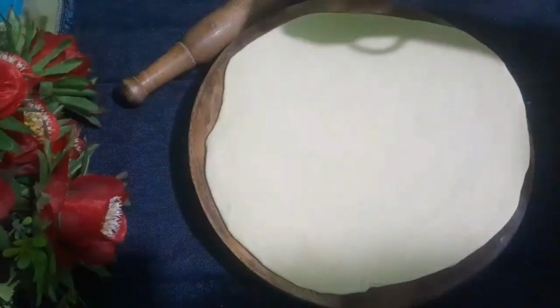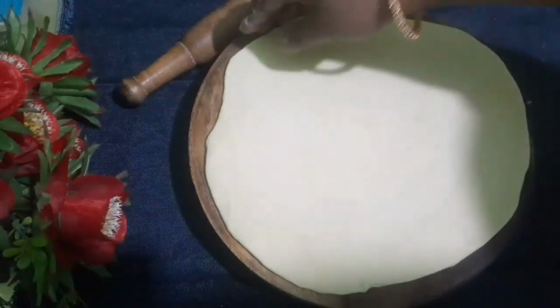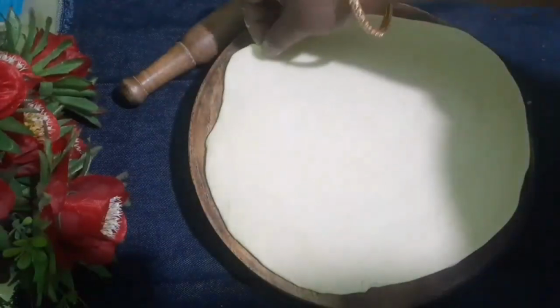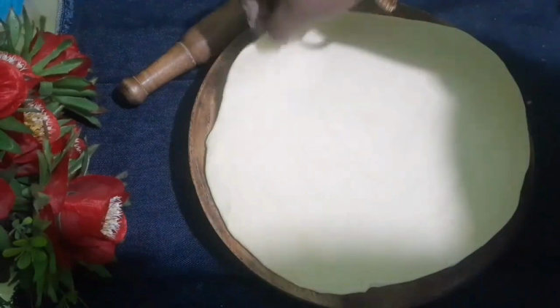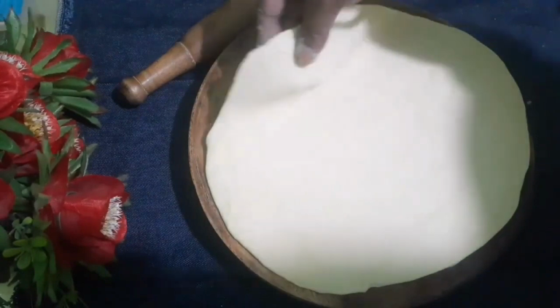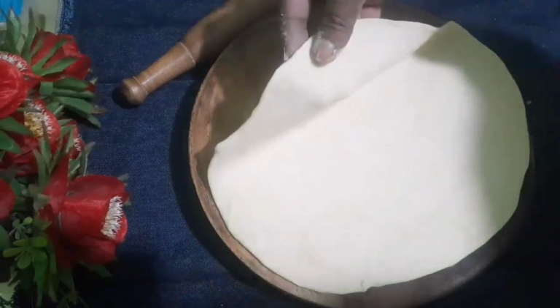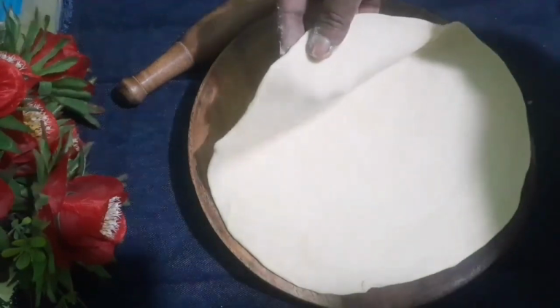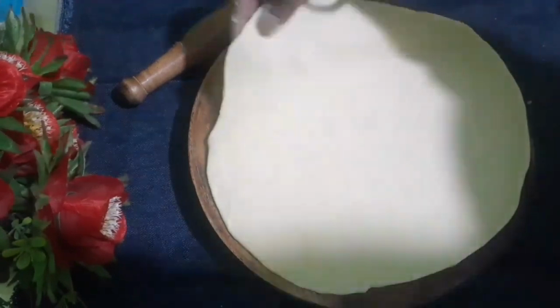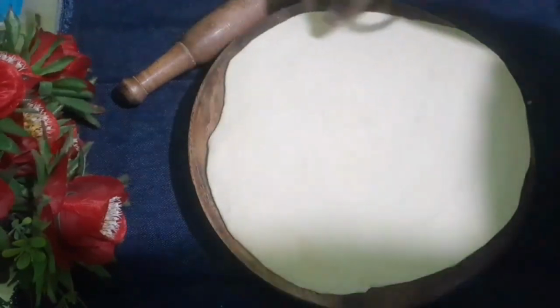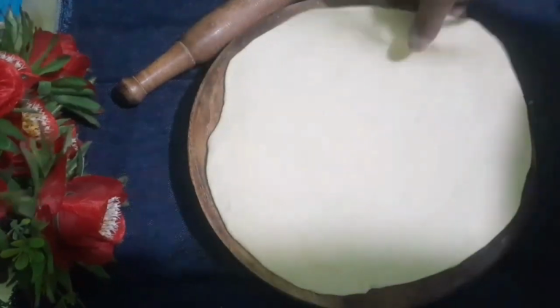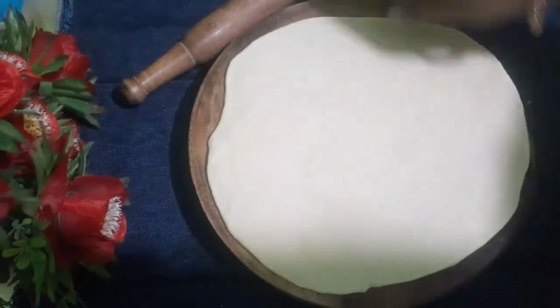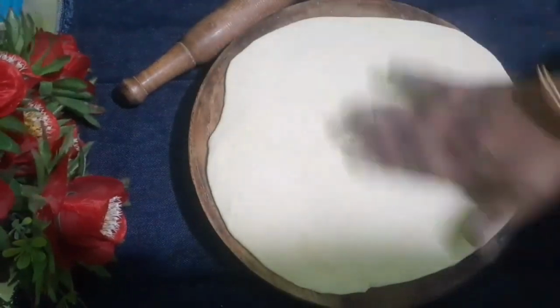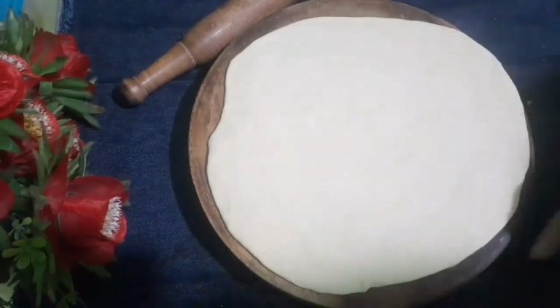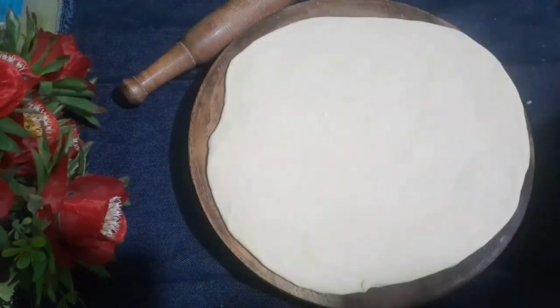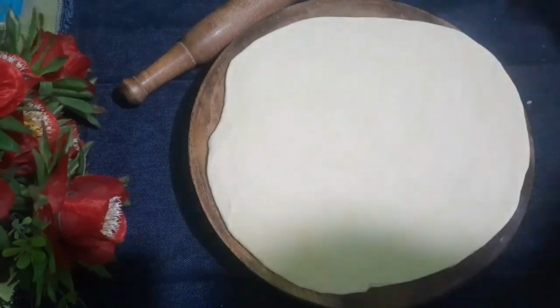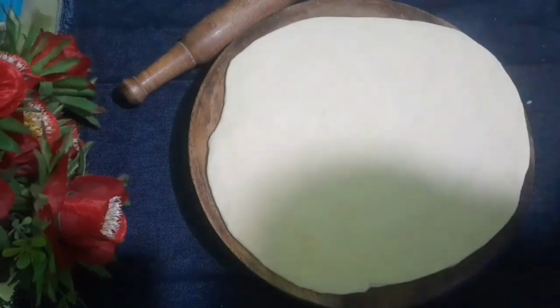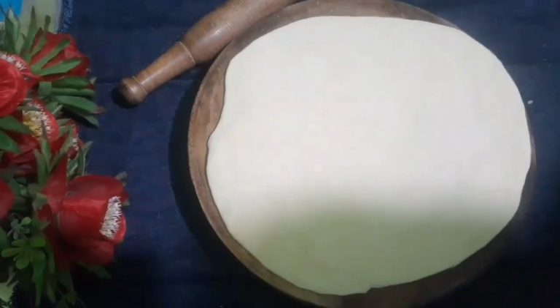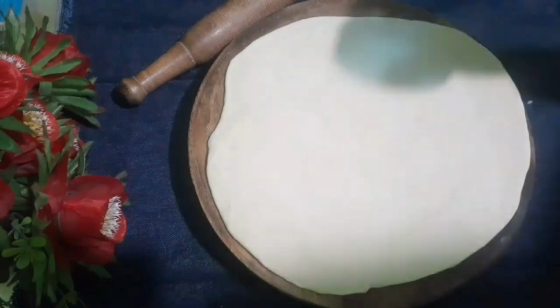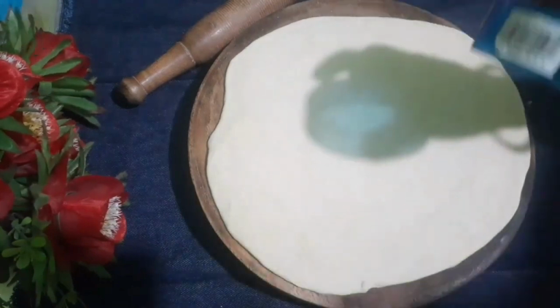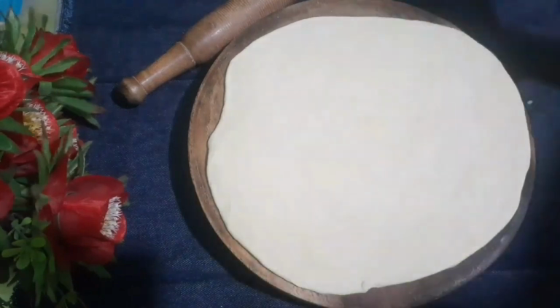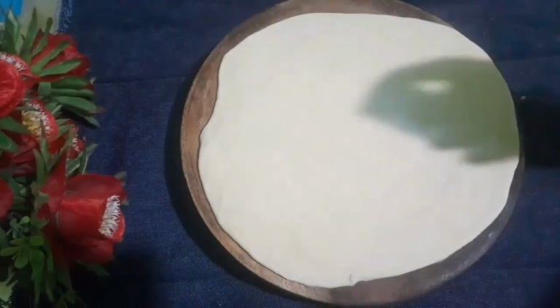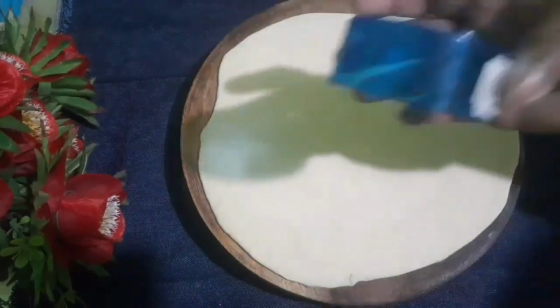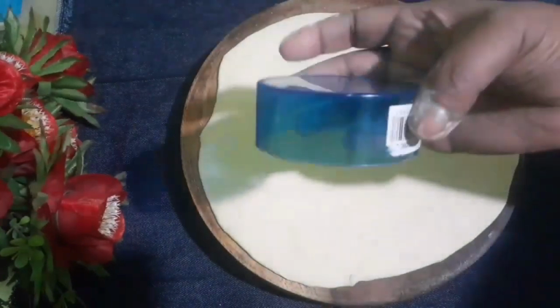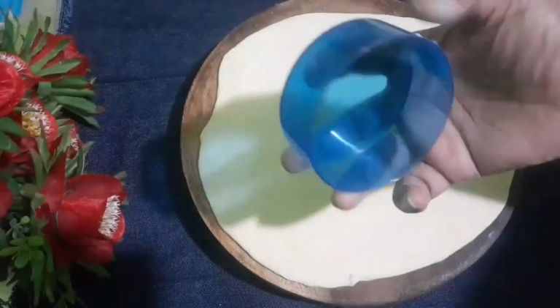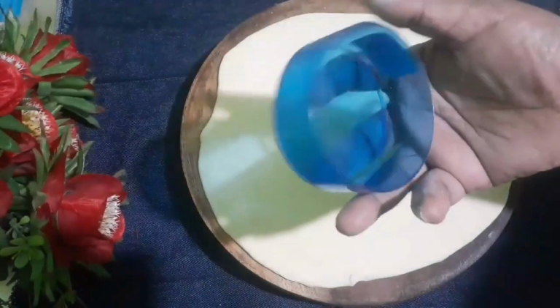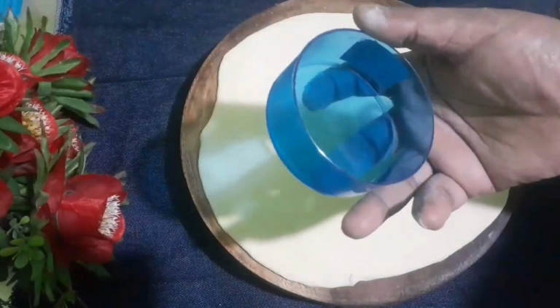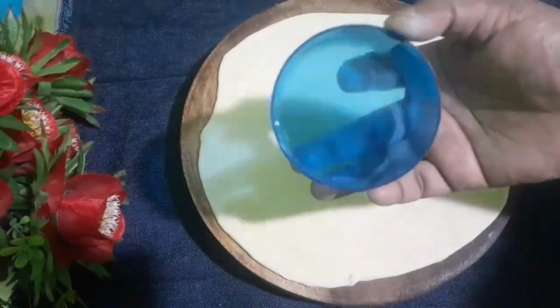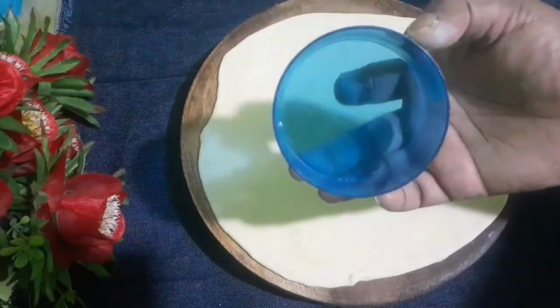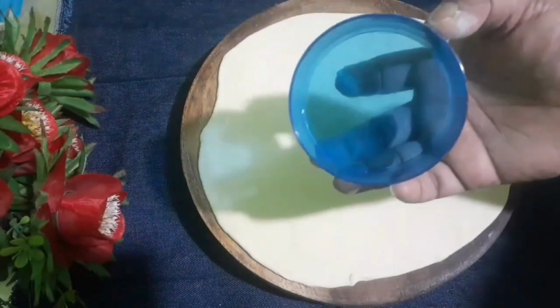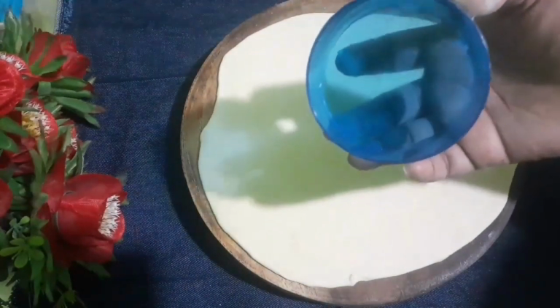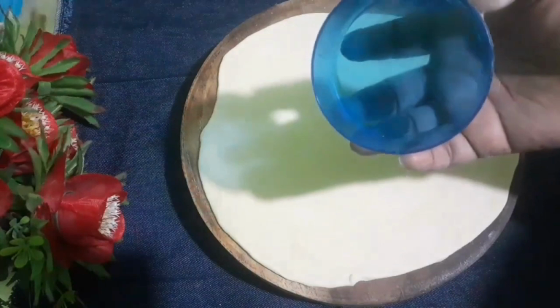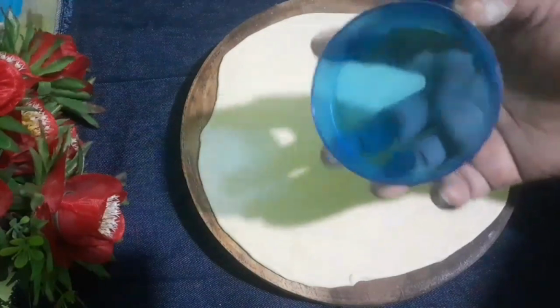Now I am going to leave you here. I am going to use the Easter egg glass.